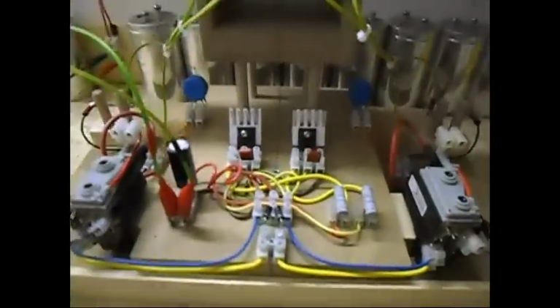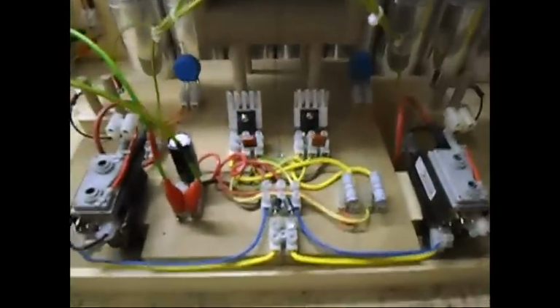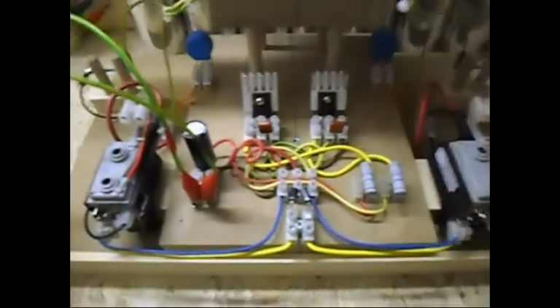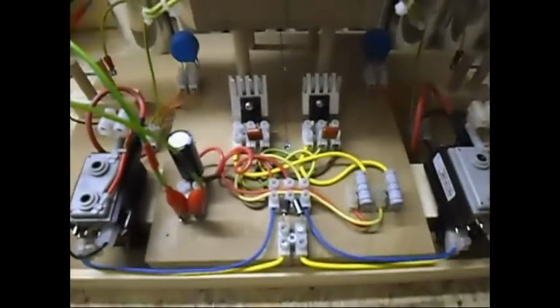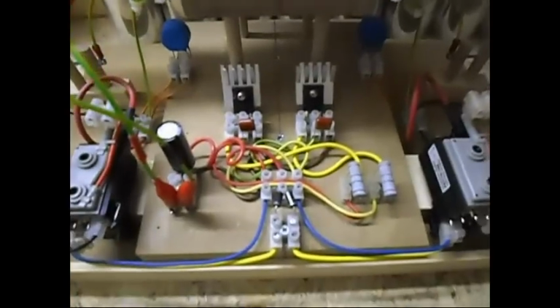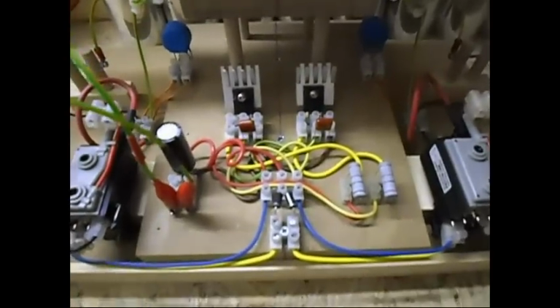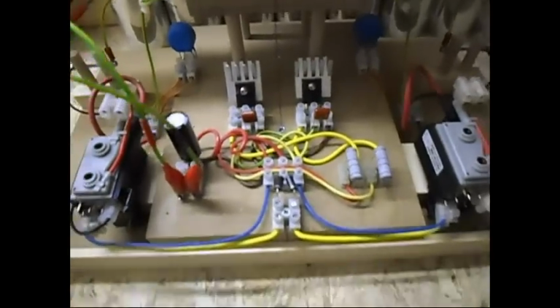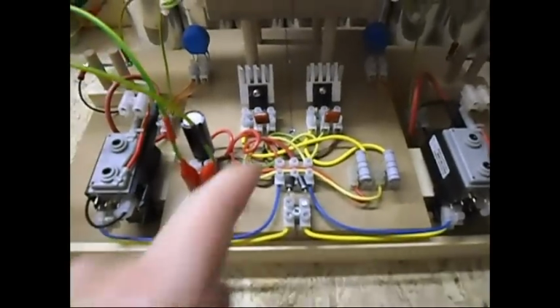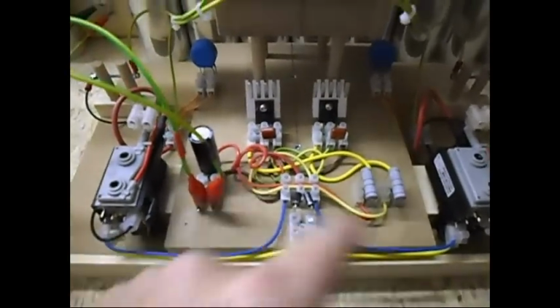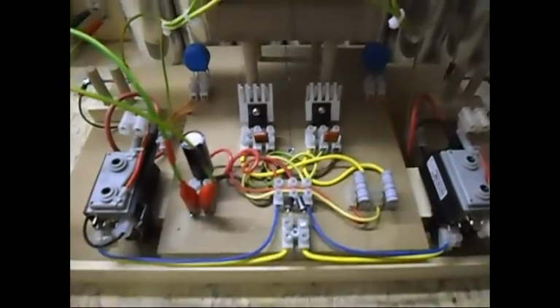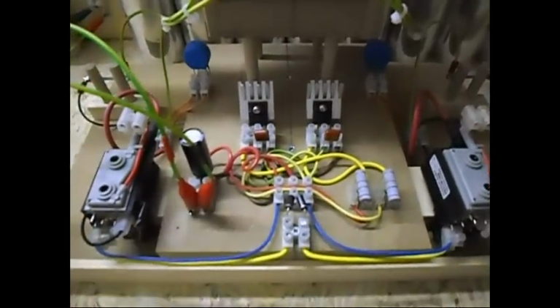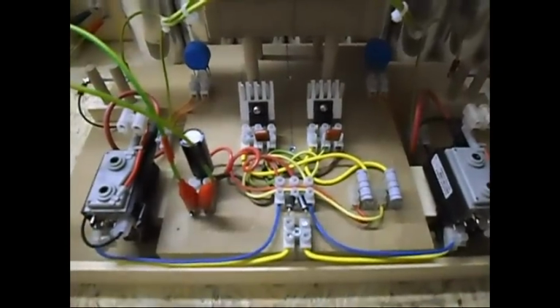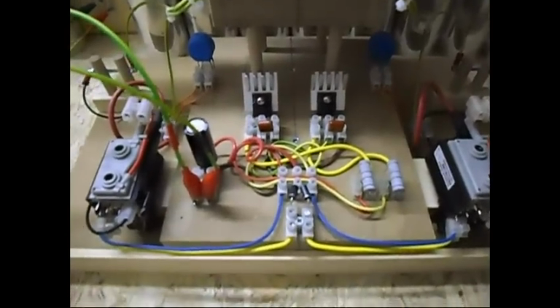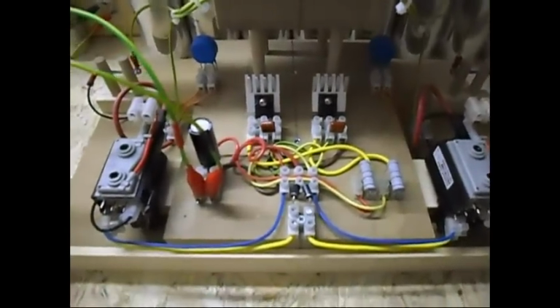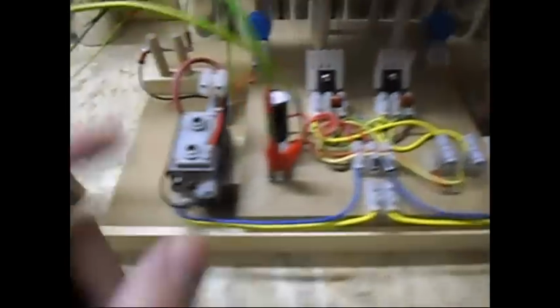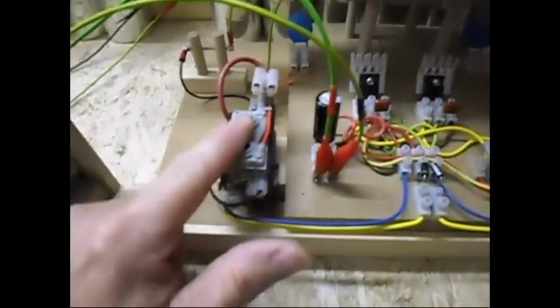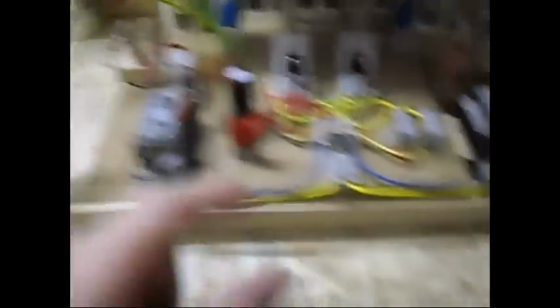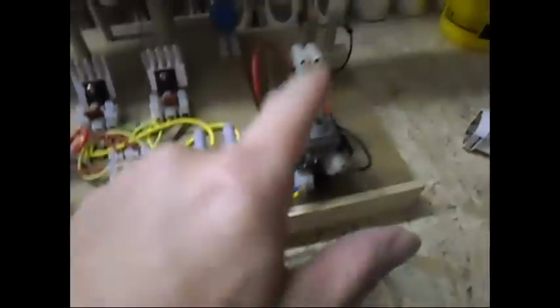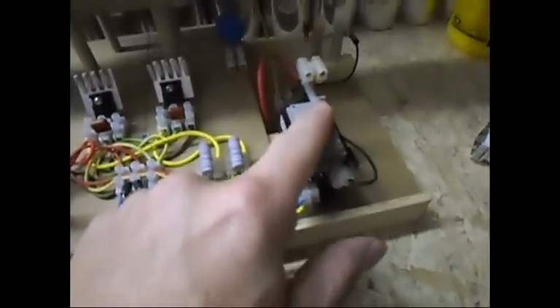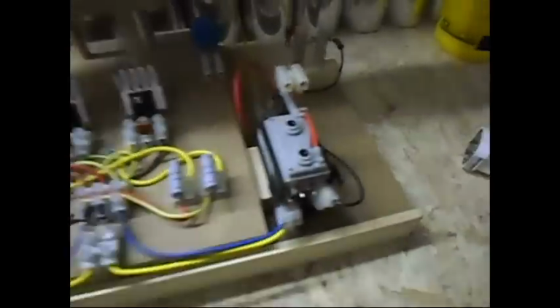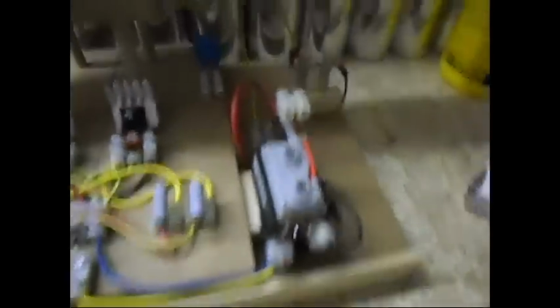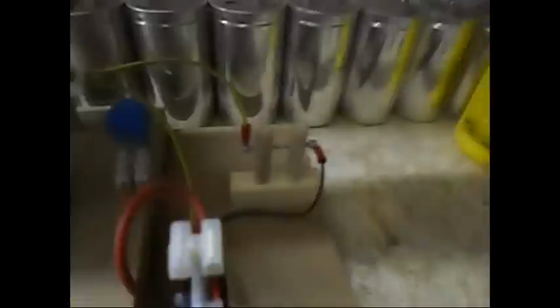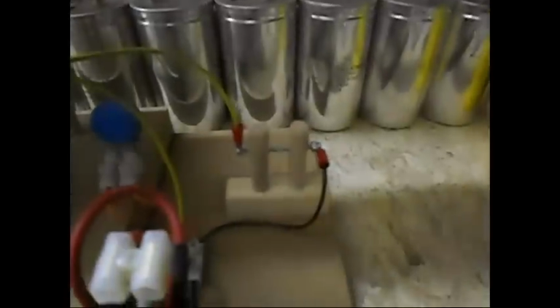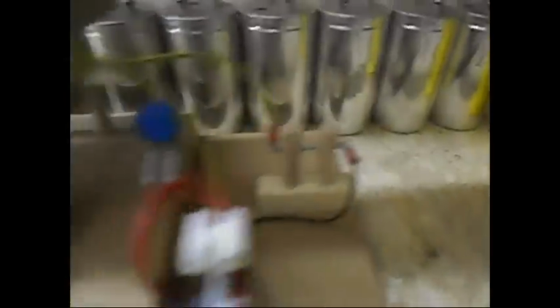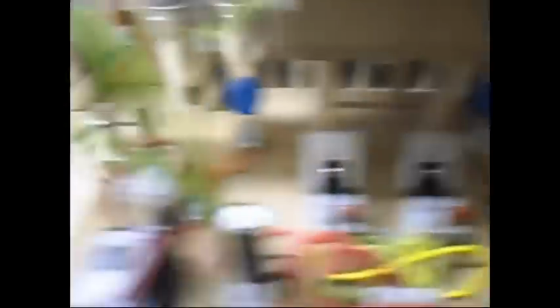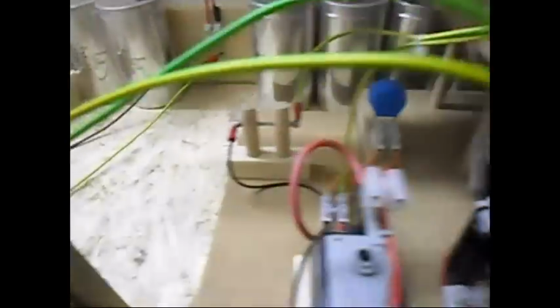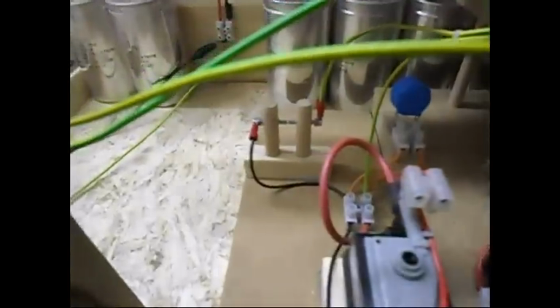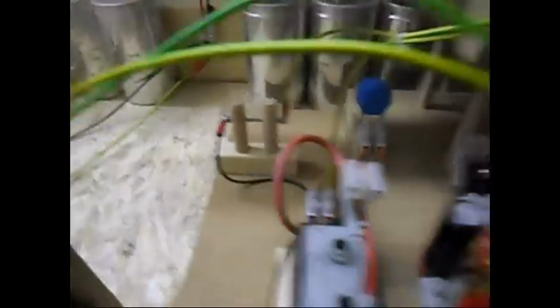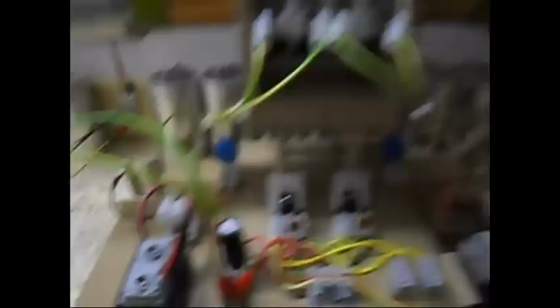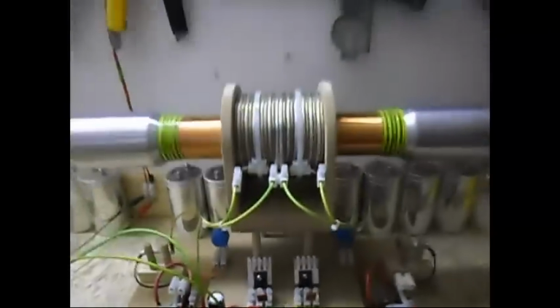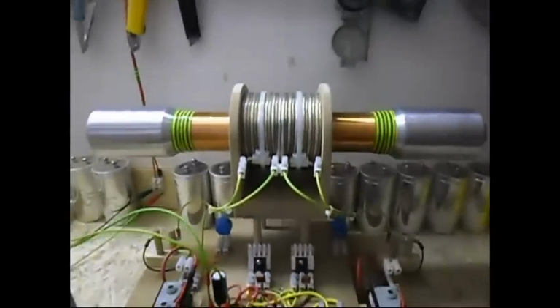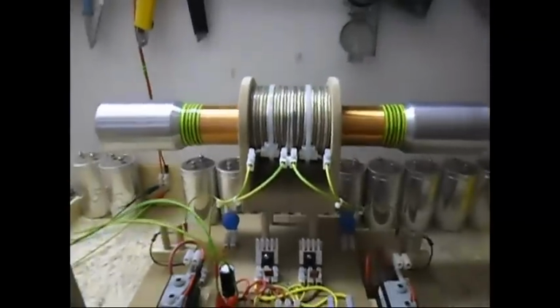So once again, let me show you: a transistor-based Royer oscillator, flyback, flyback, one spark gap, the other spark gap, and the coil.